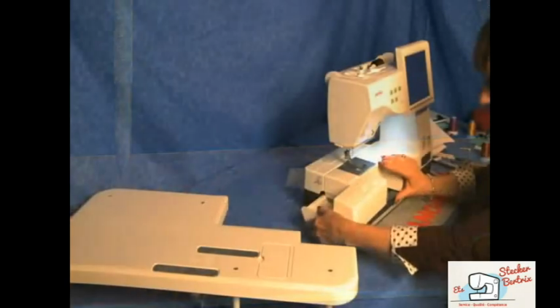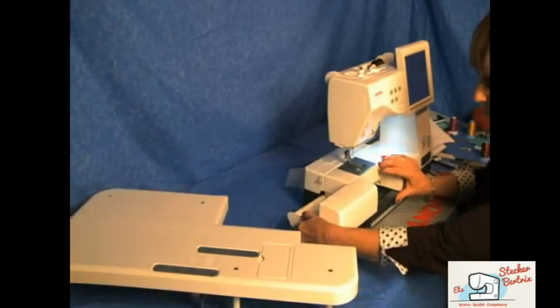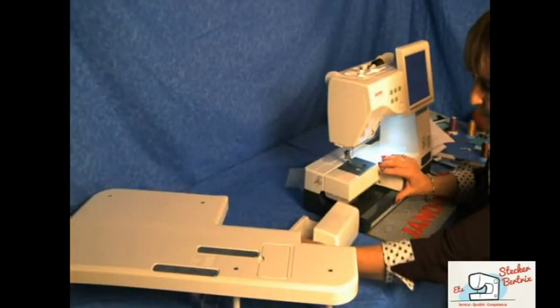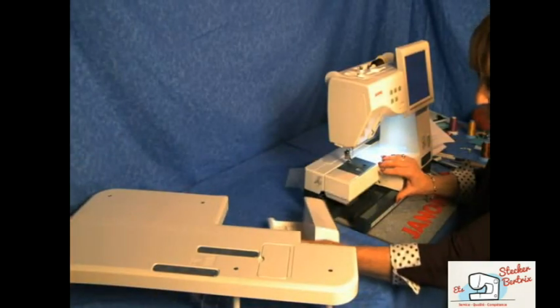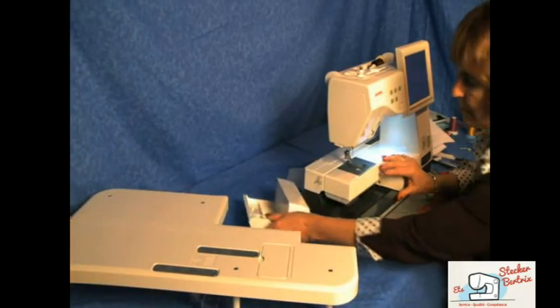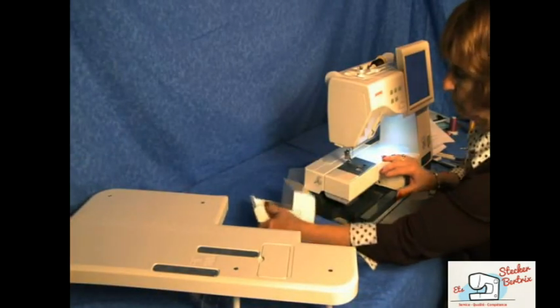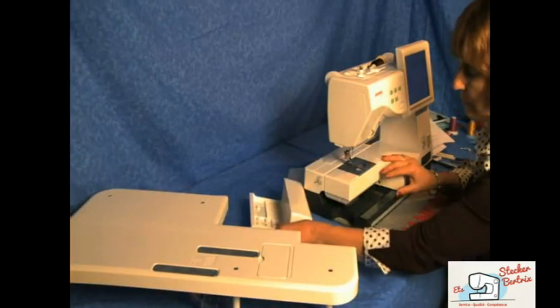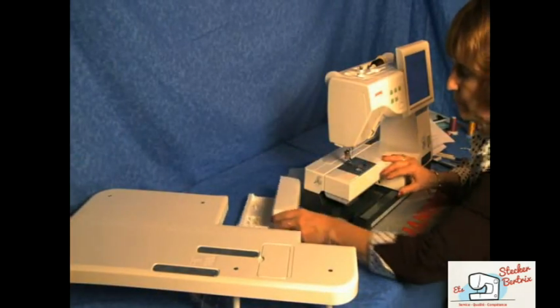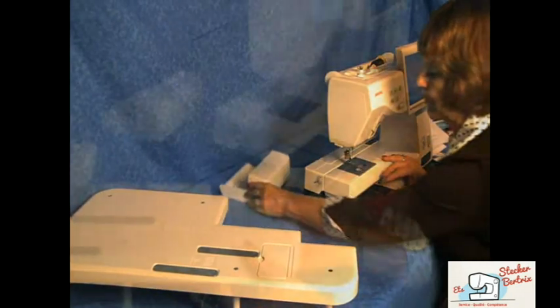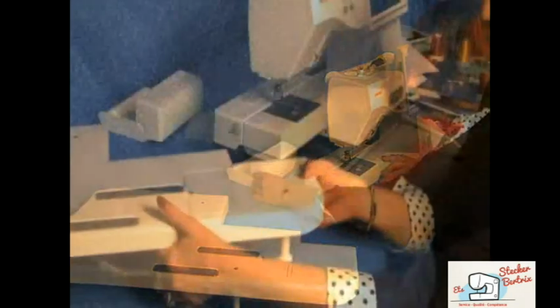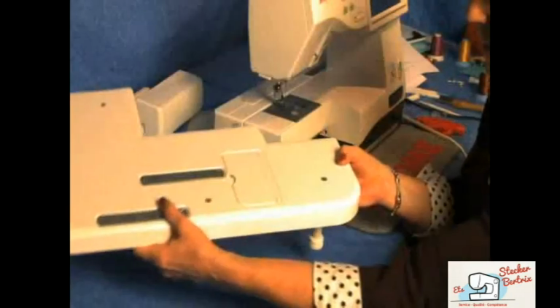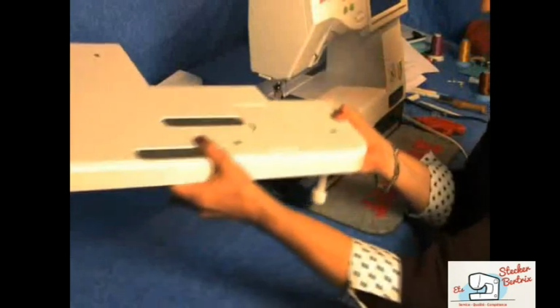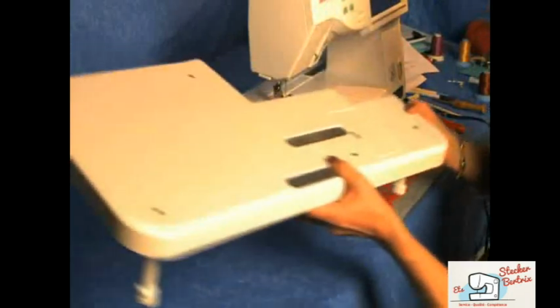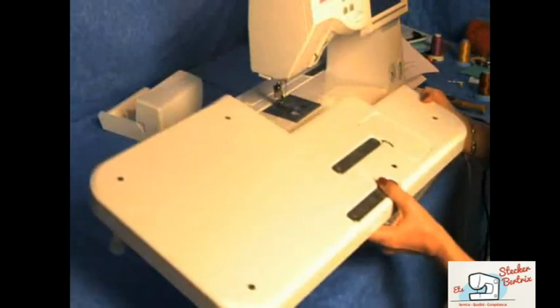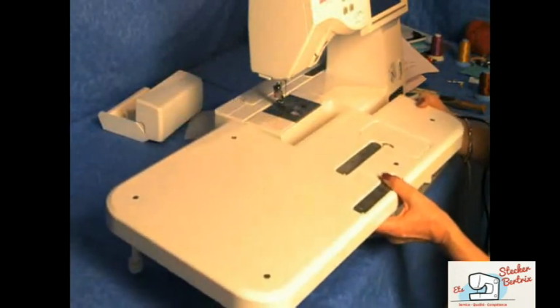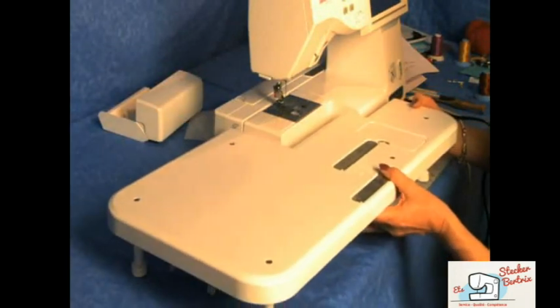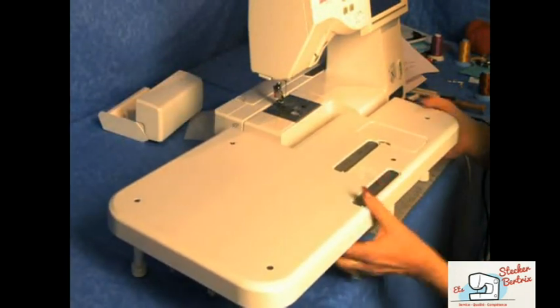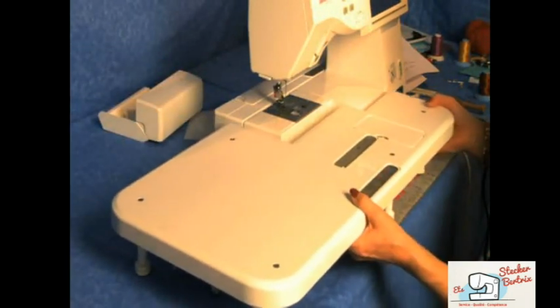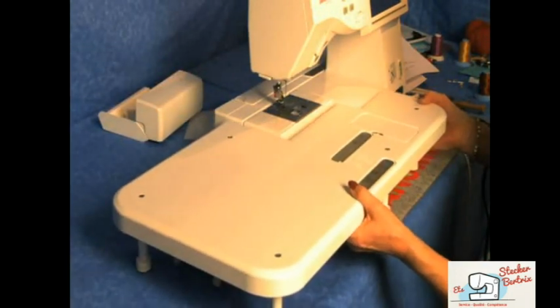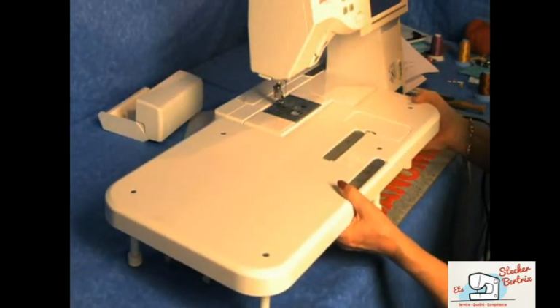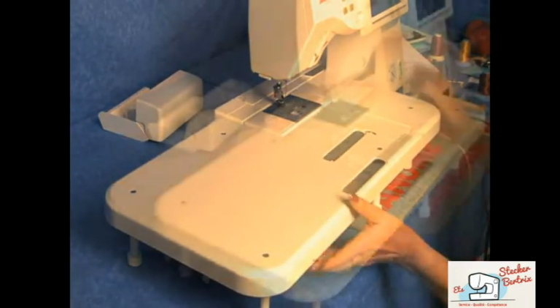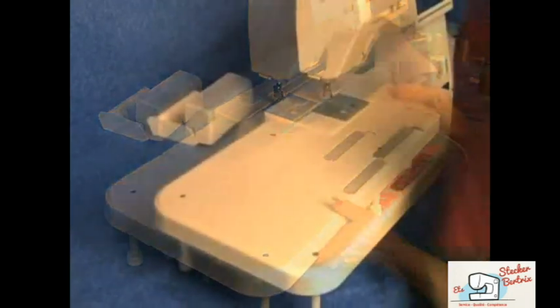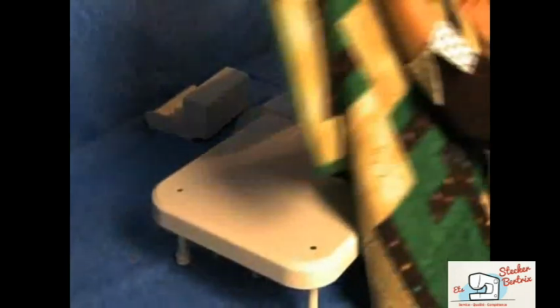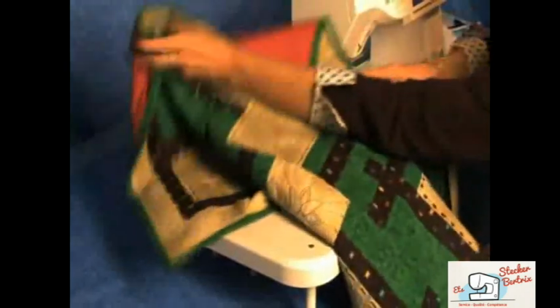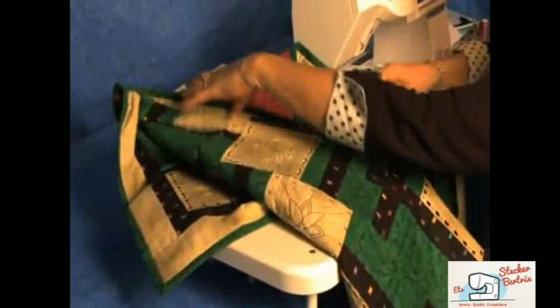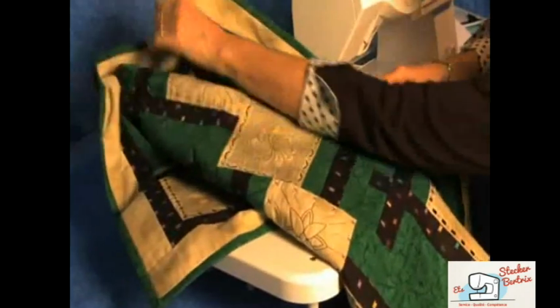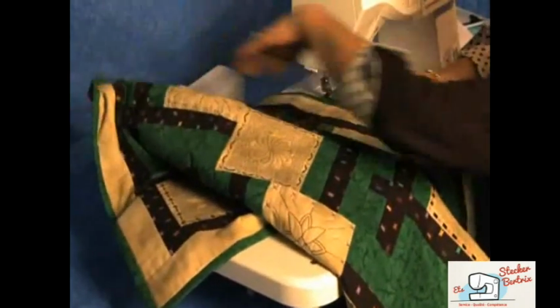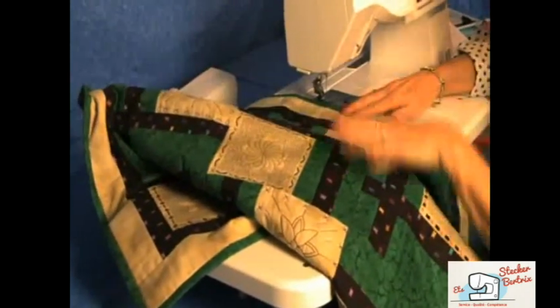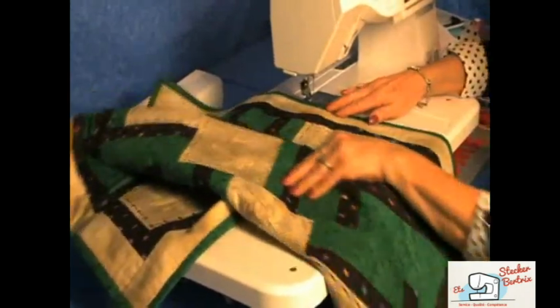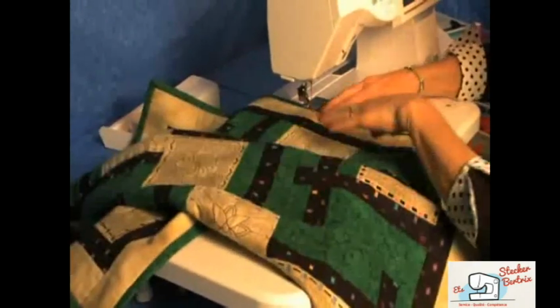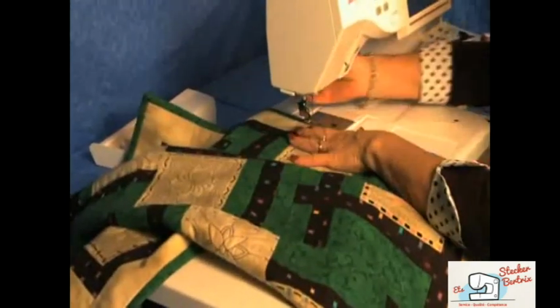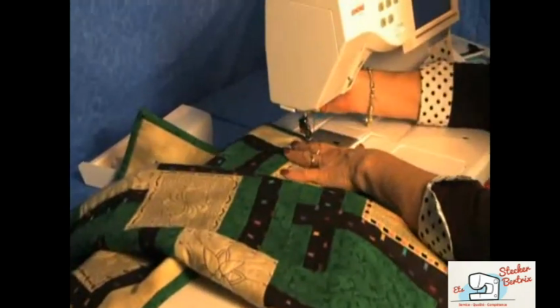To install the table, remove your accessory tray, and the extension table snugs up perfectly against the bed of the machine. This gives you even support for bulkier projects, like quilts.